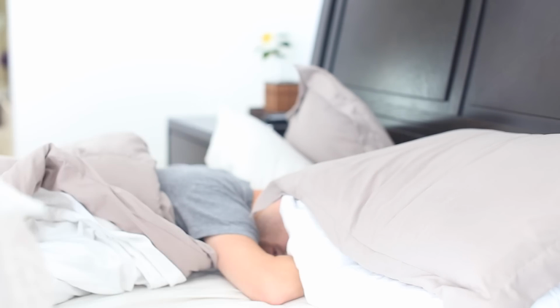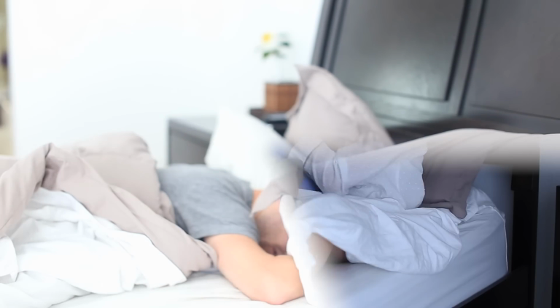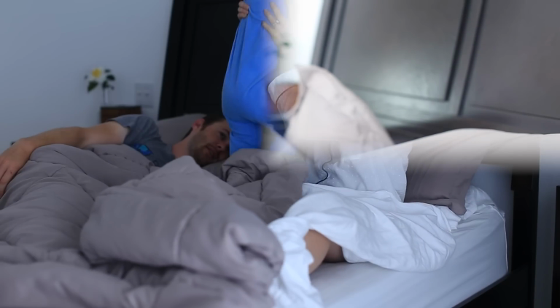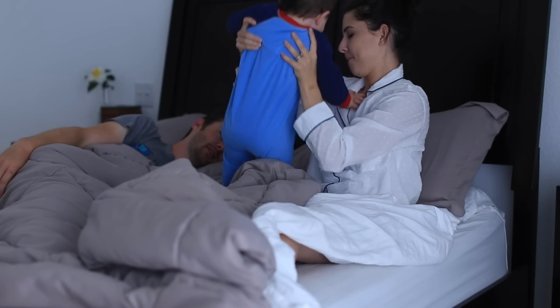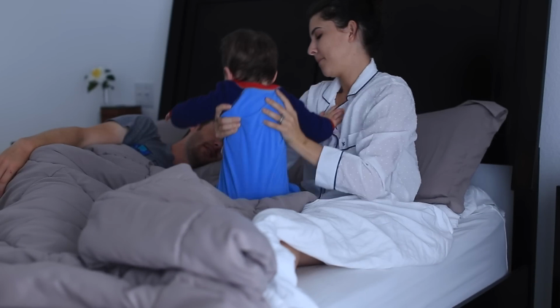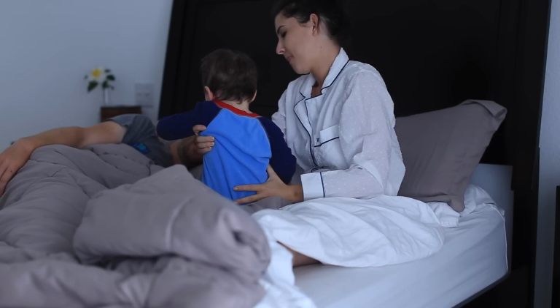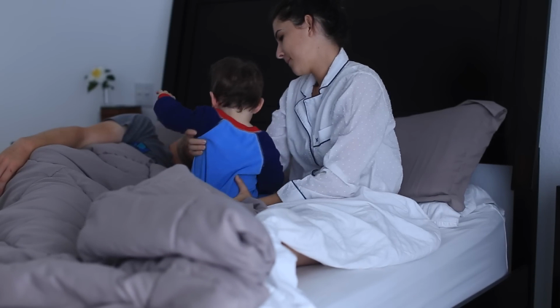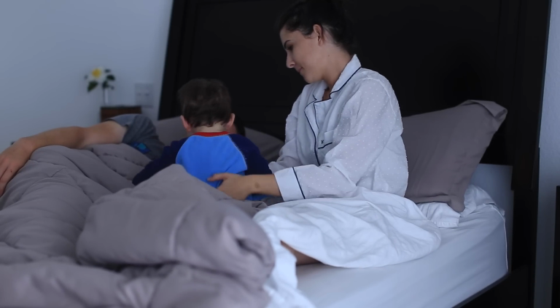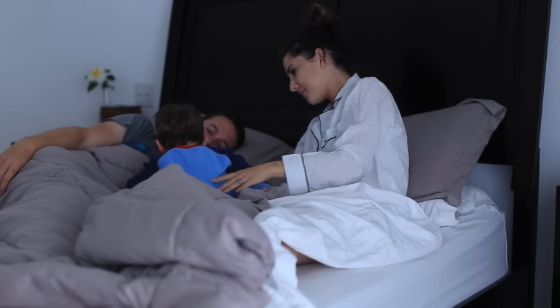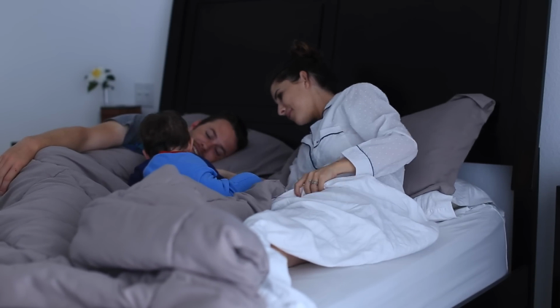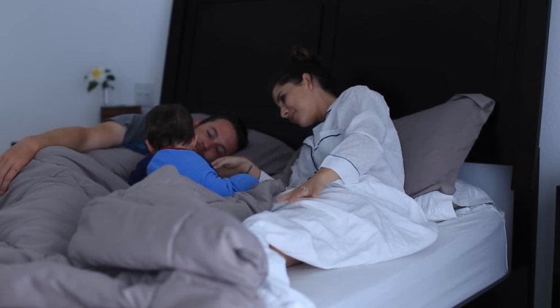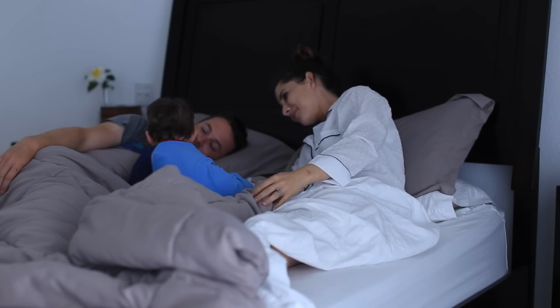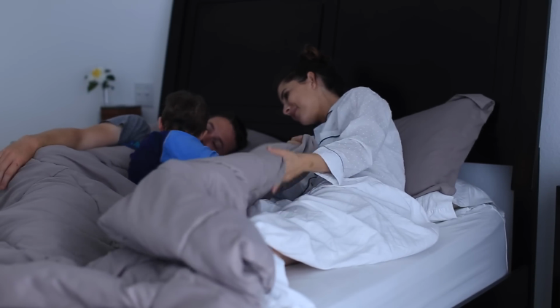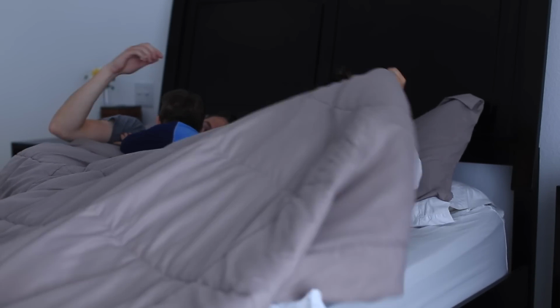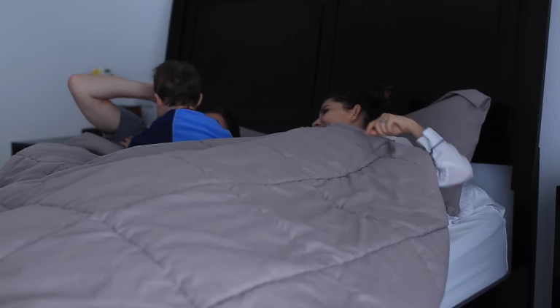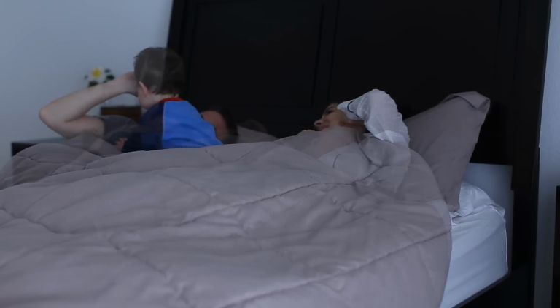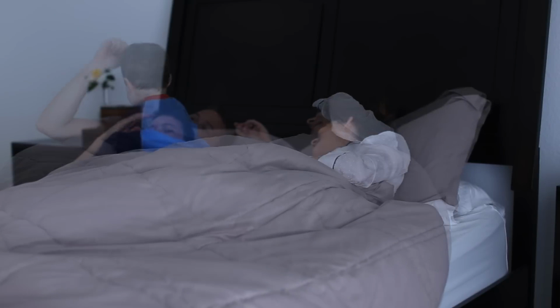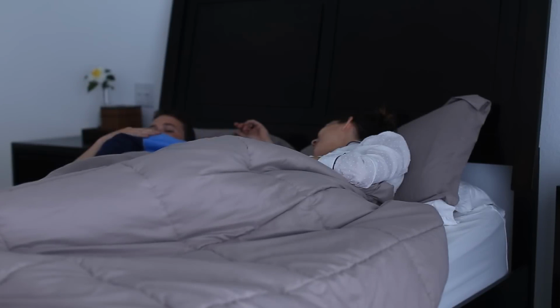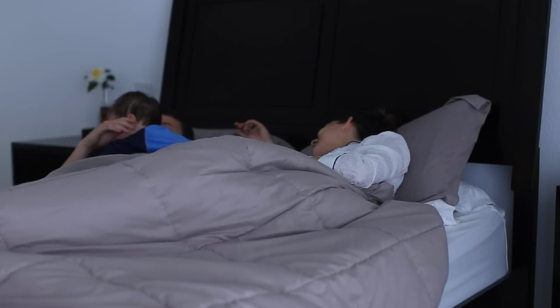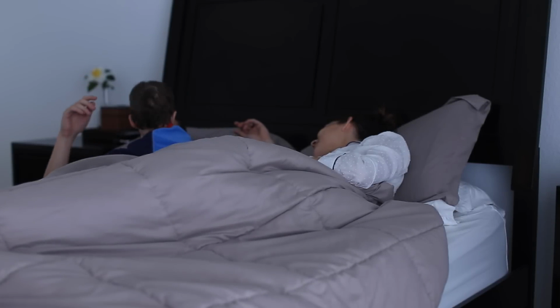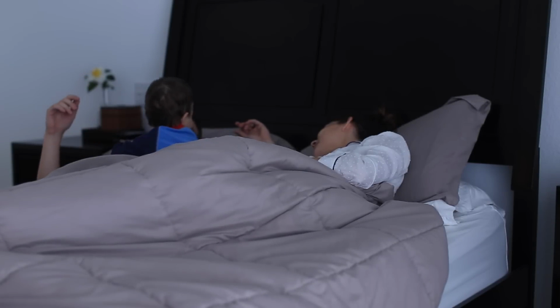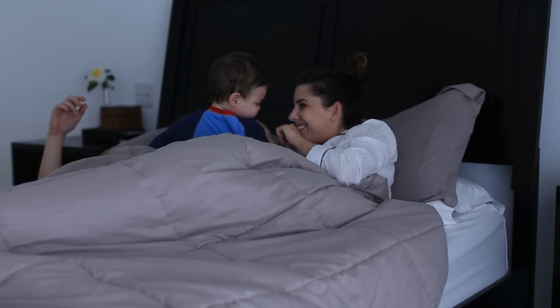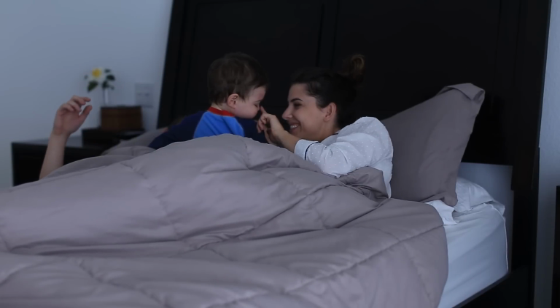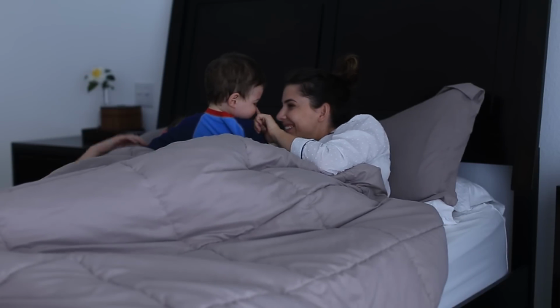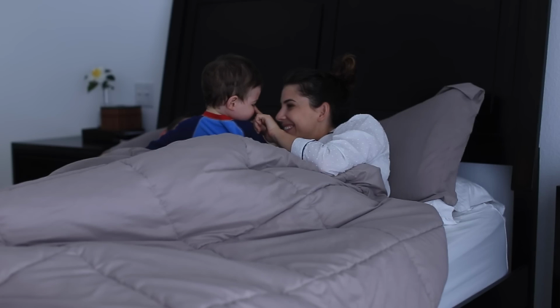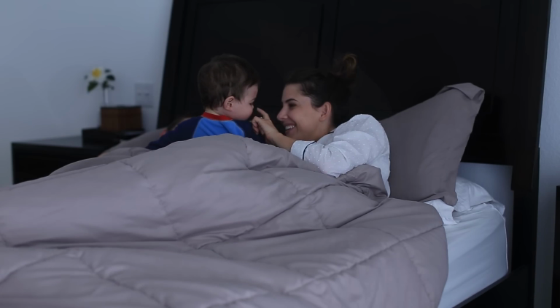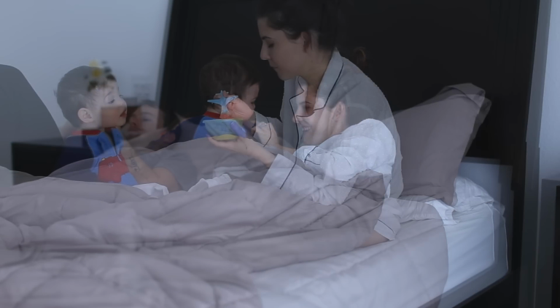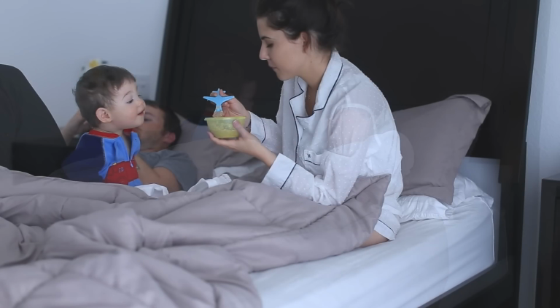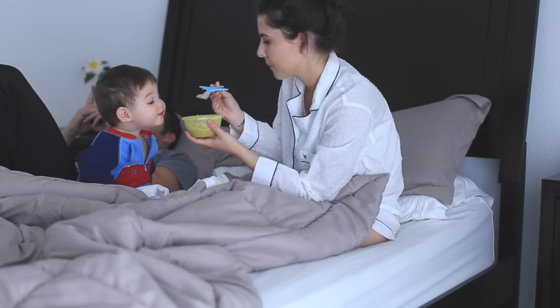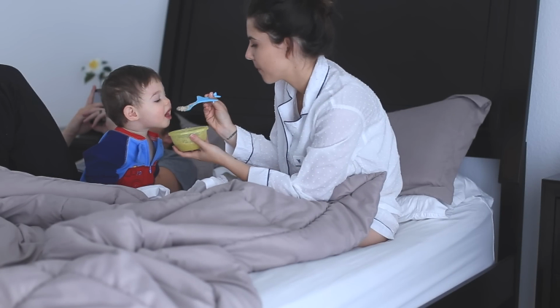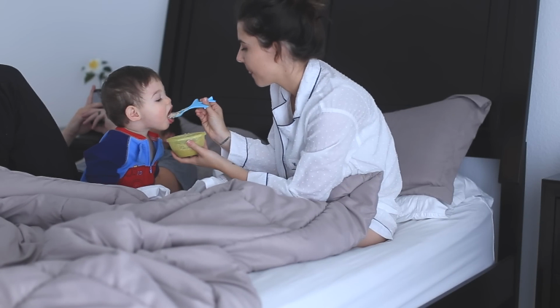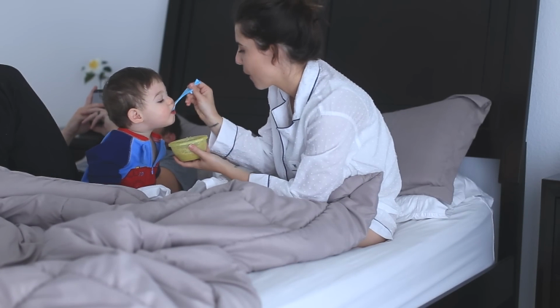He kind of makes noises in his crib and that's when I know to go get him. I pick him up and bring him into bed, and if Byron's home we all kind of wake up together. I will go make him some oatmeal and bring it in bed — I keep it pretty casual.